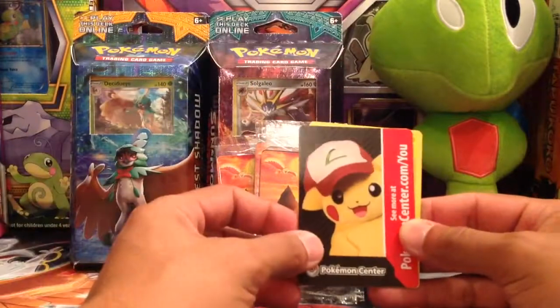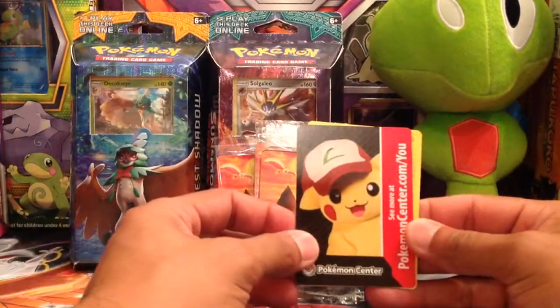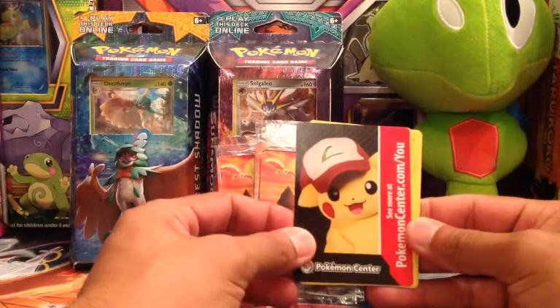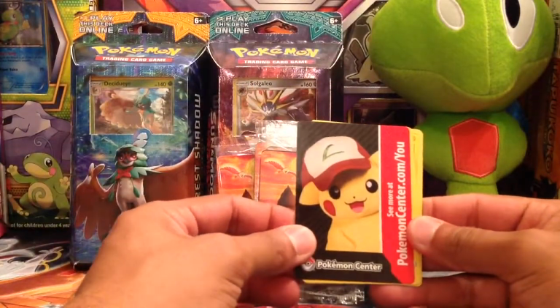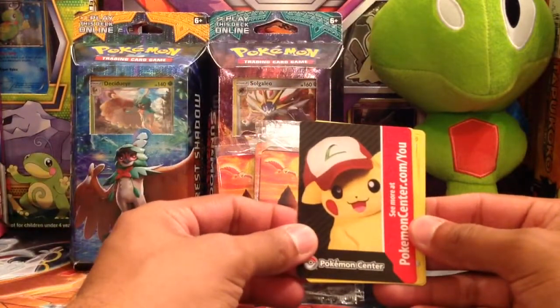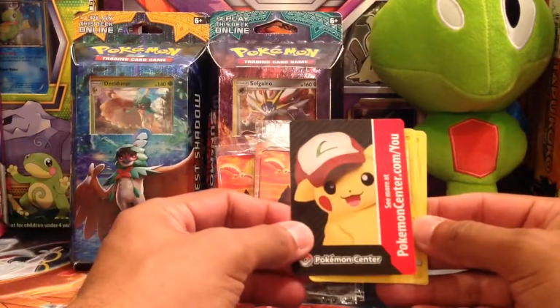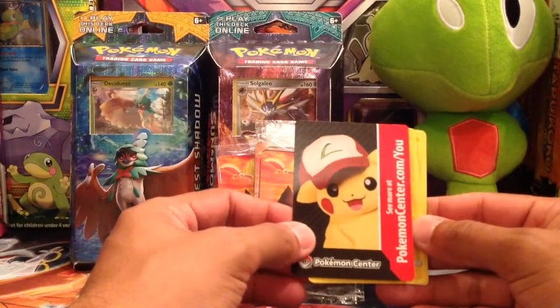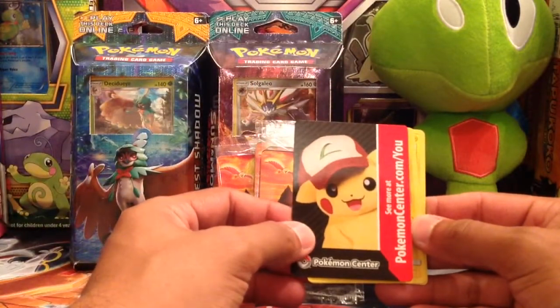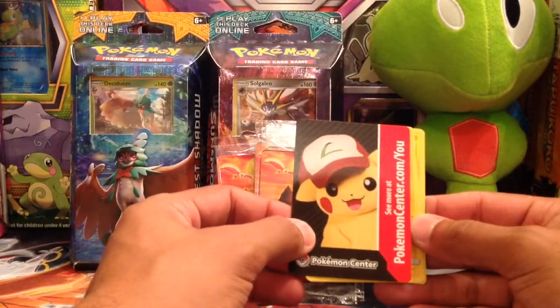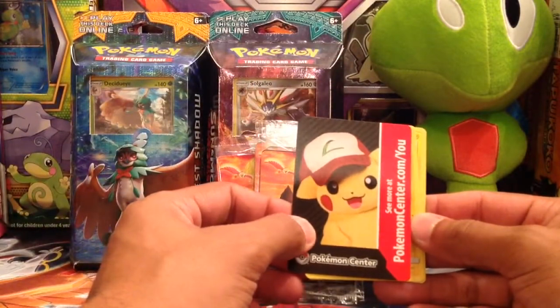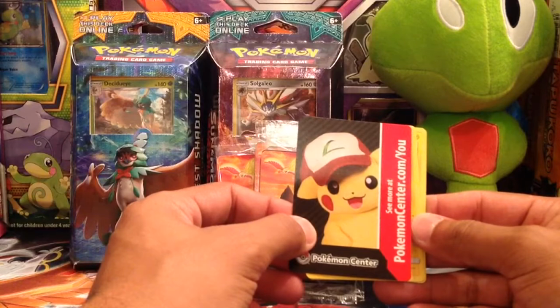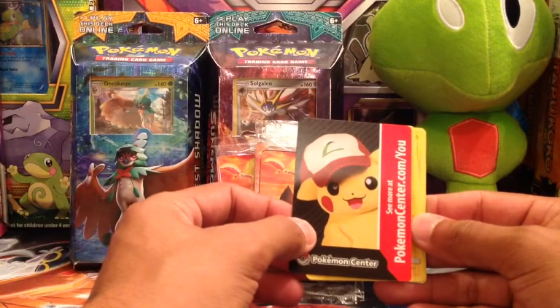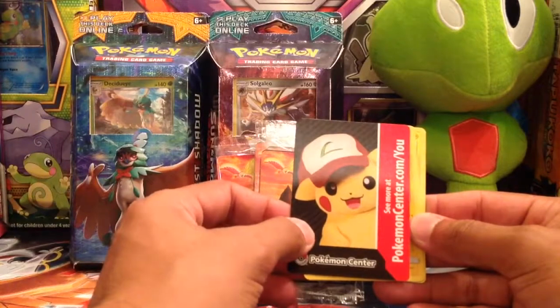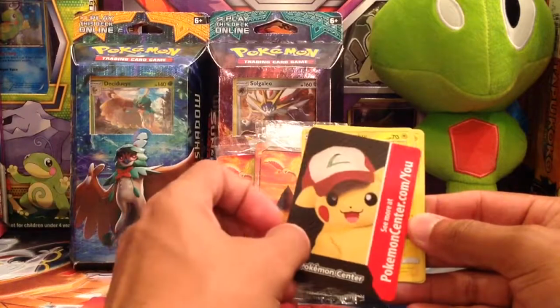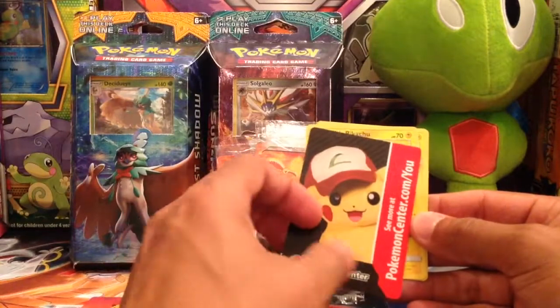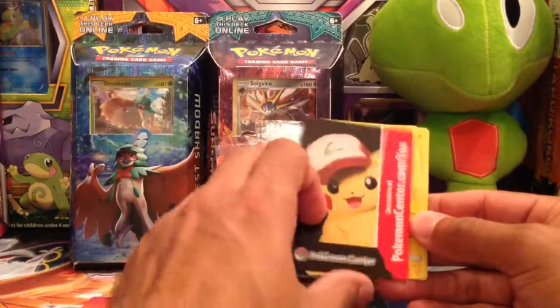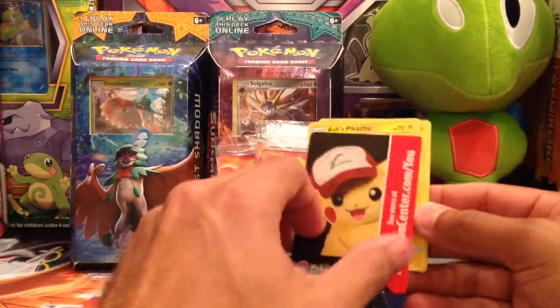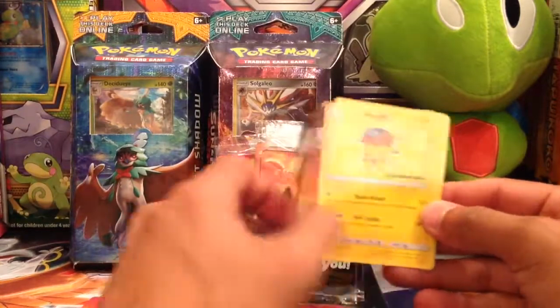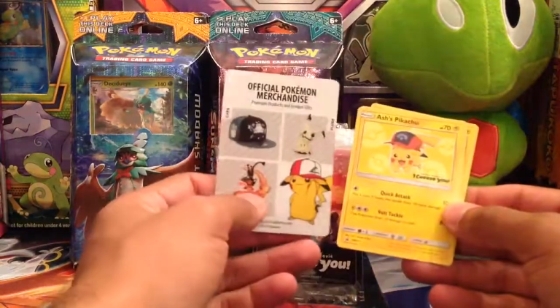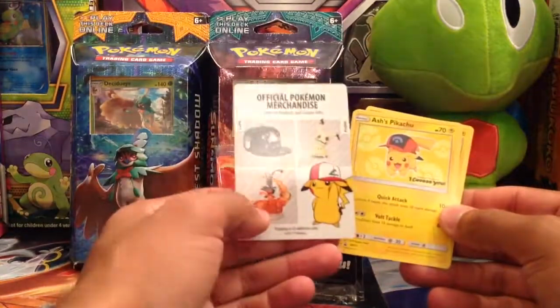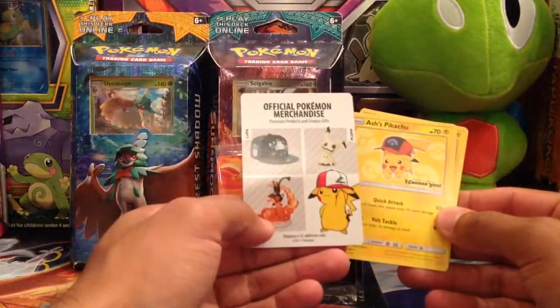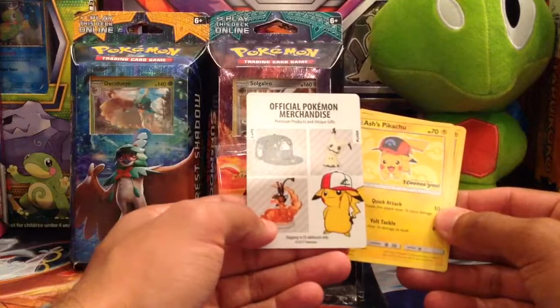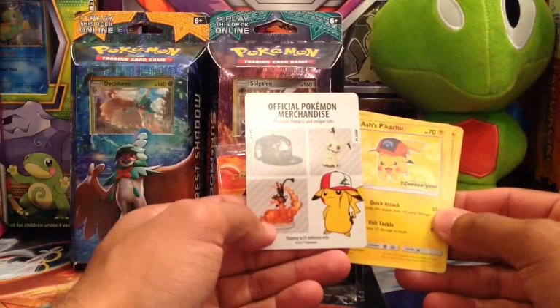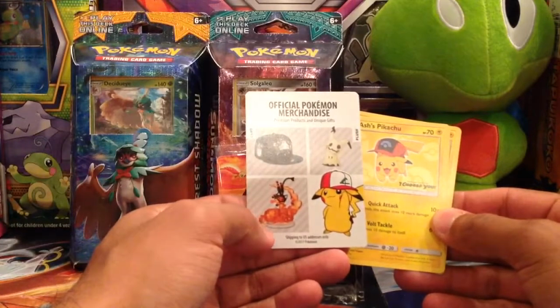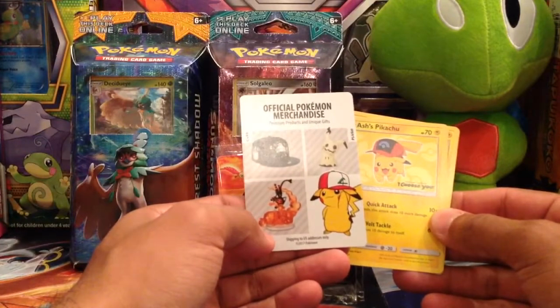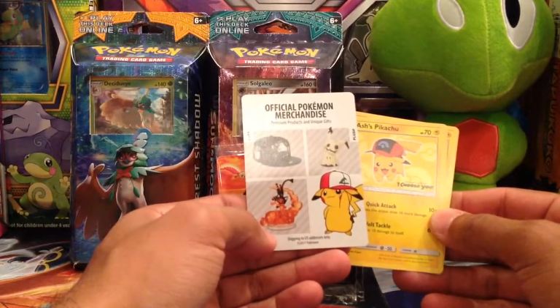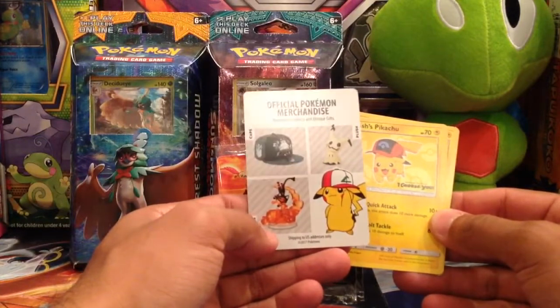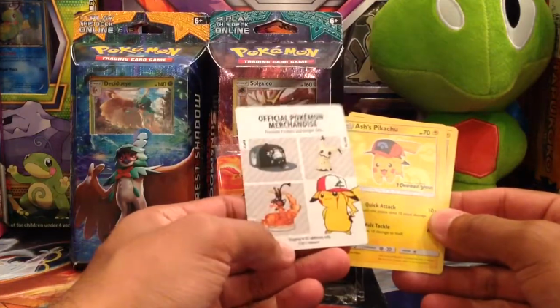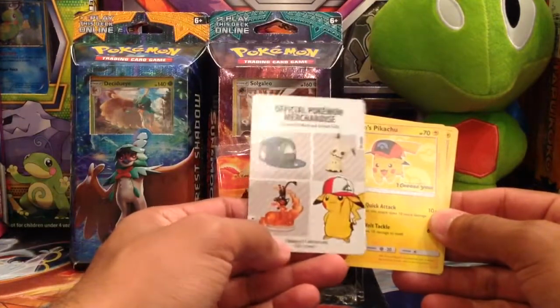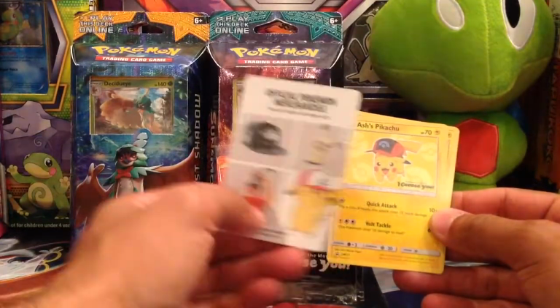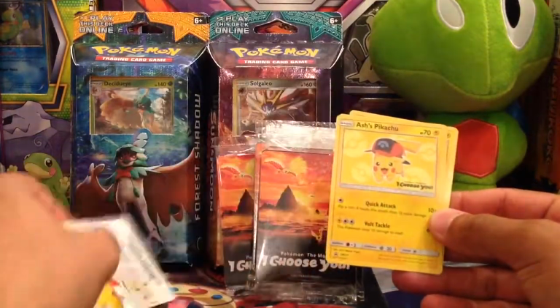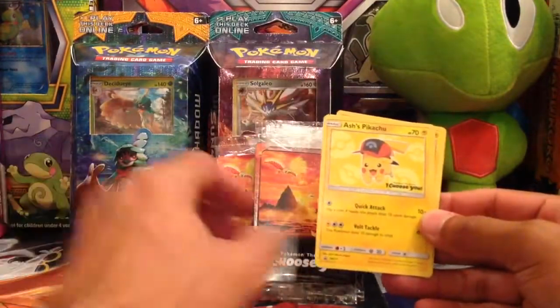And then there's promotion for the Pokemon Center, which is where I ordered some of the product that I showed you on my last video. So you can get hats there, looks like plushies, figures, and a whole bunch of other things.